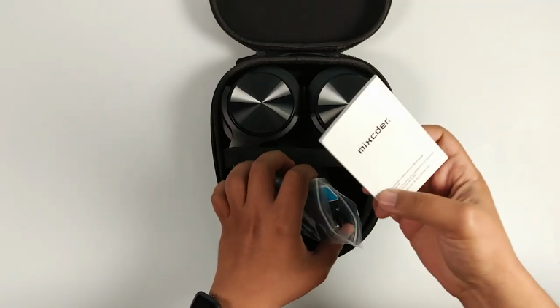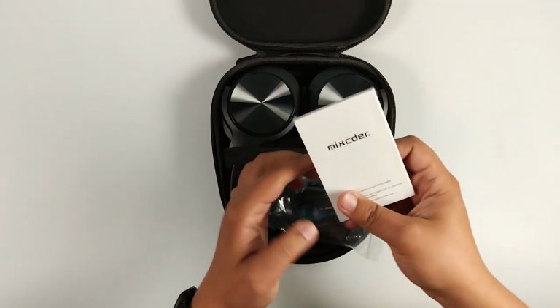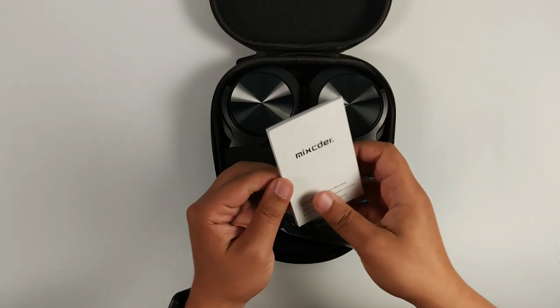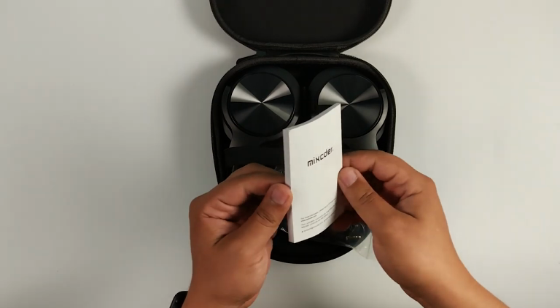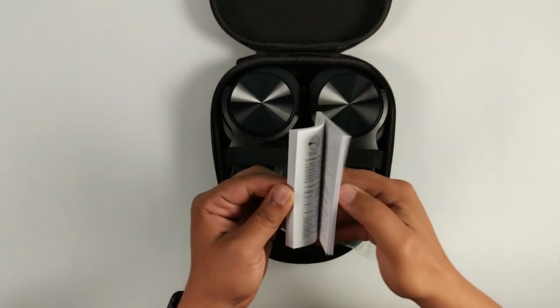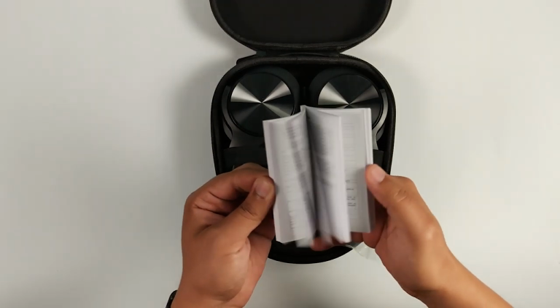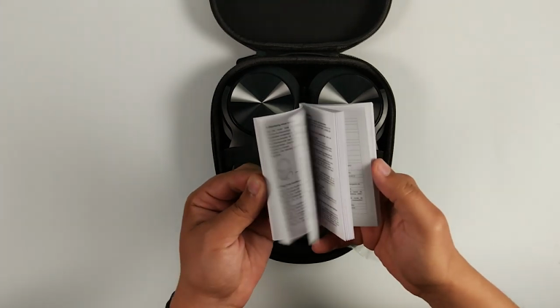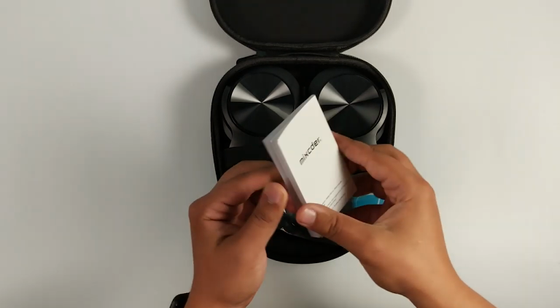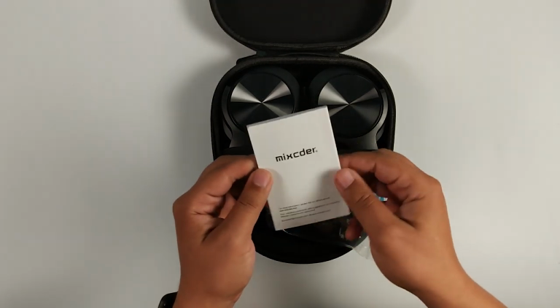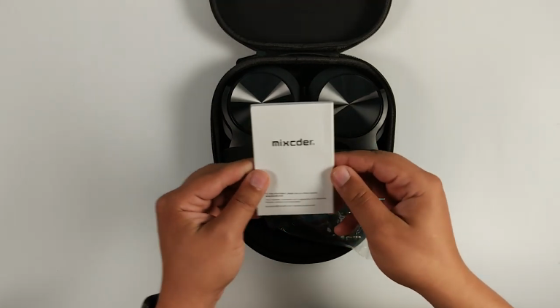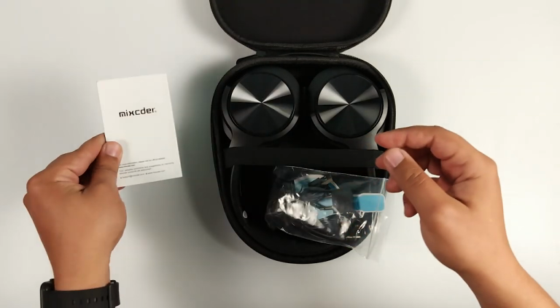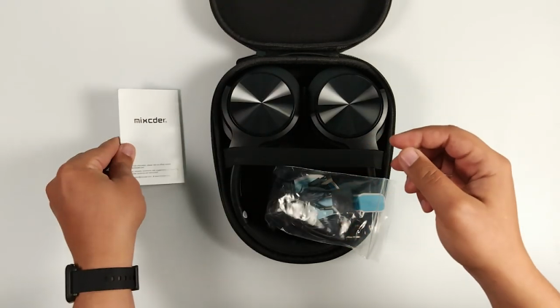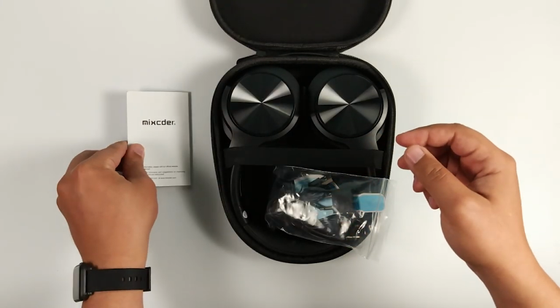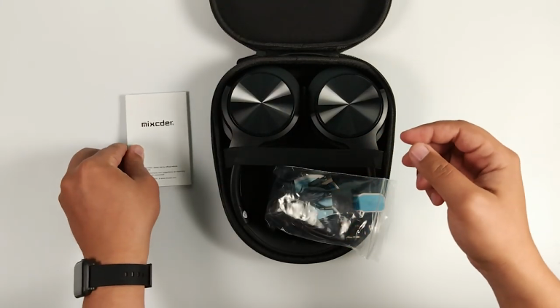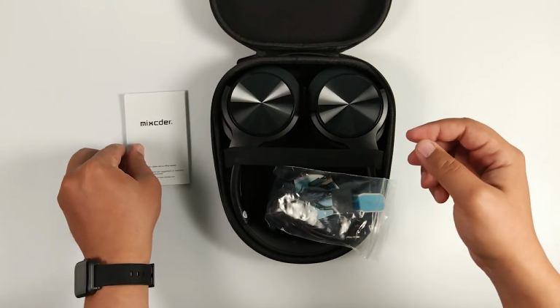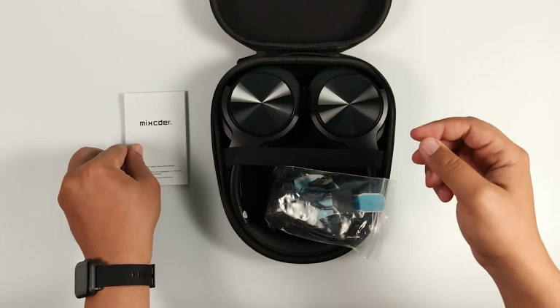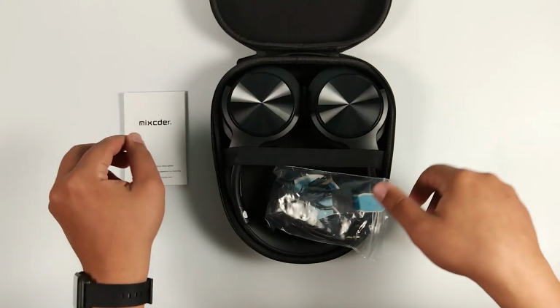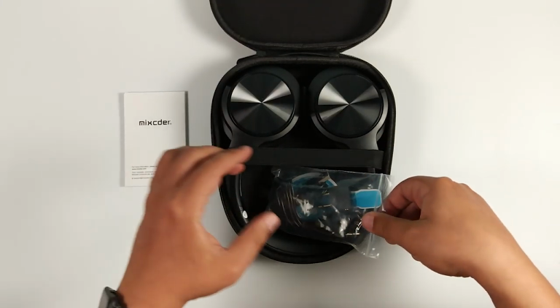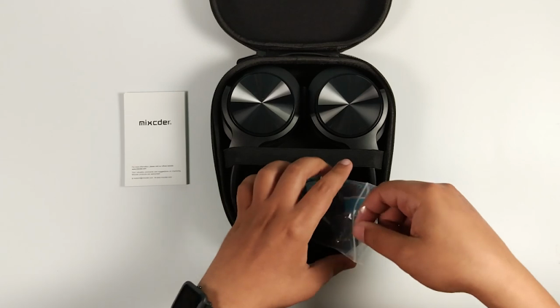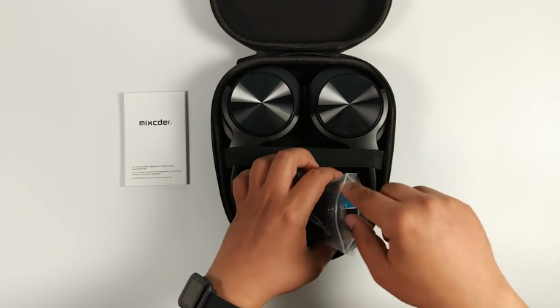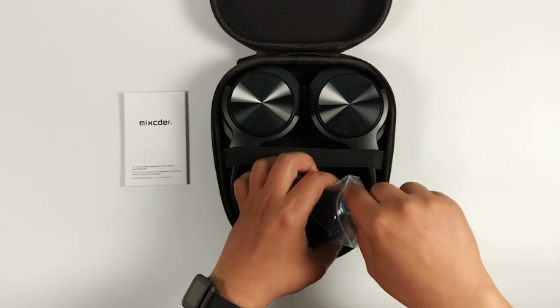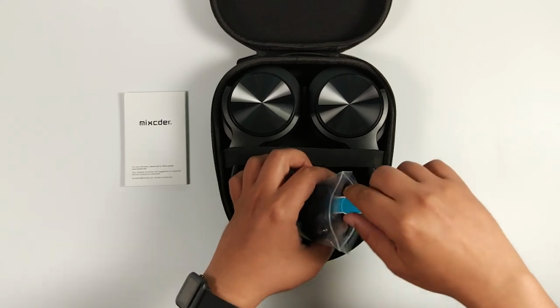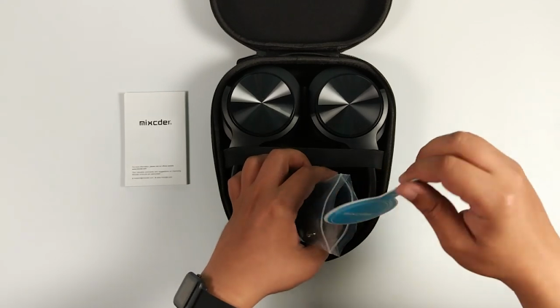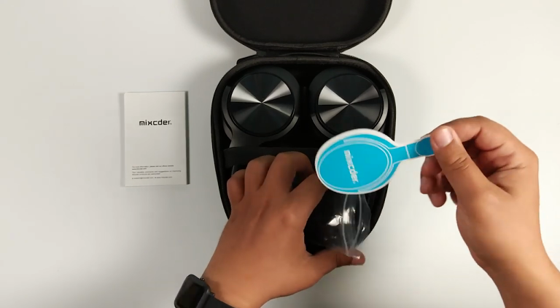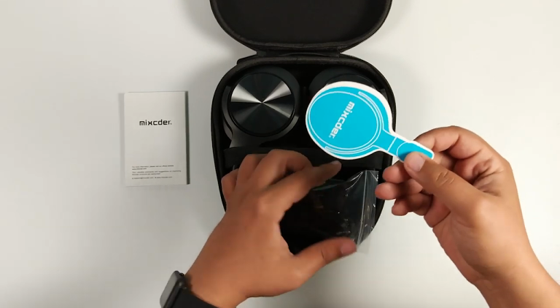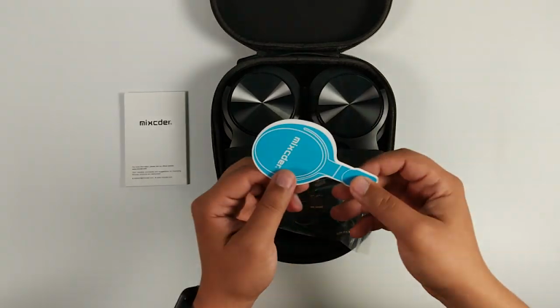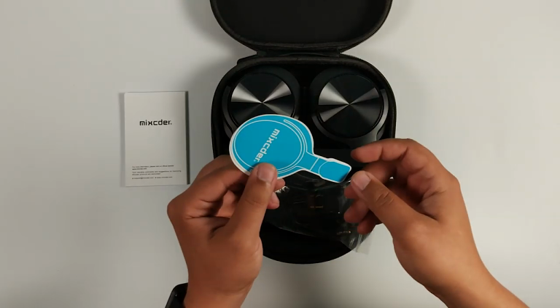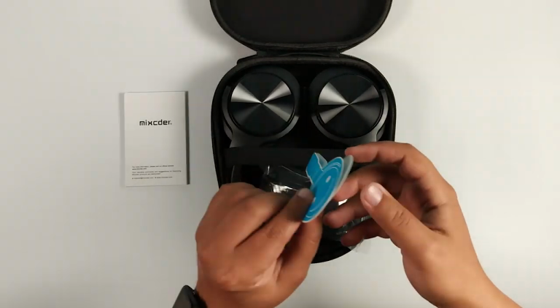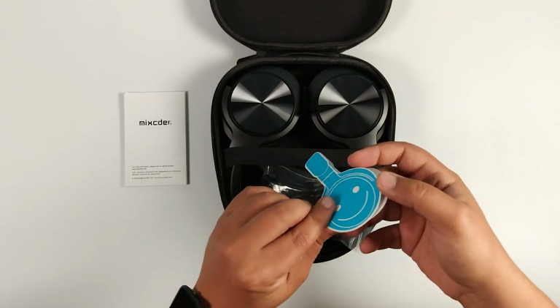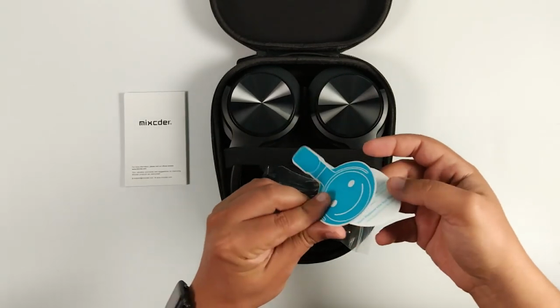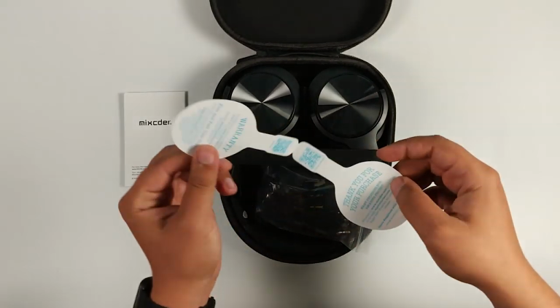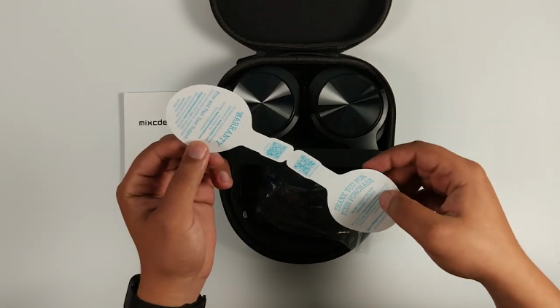Une notice d'utilisation disponible en plusieurs langues, même si c'est tout à fait simple et intuitif. Un petit document de garantie et présentation du site Mixer.